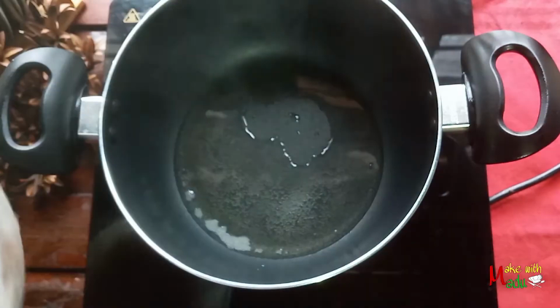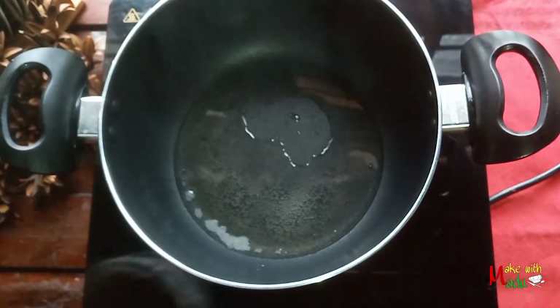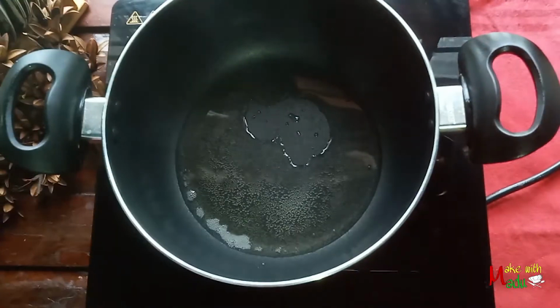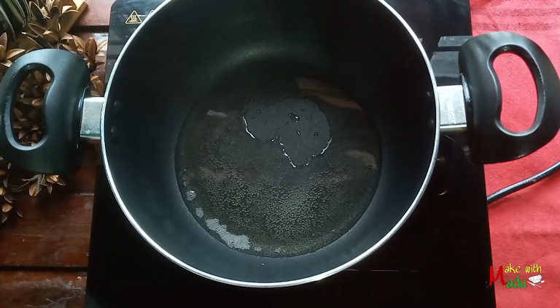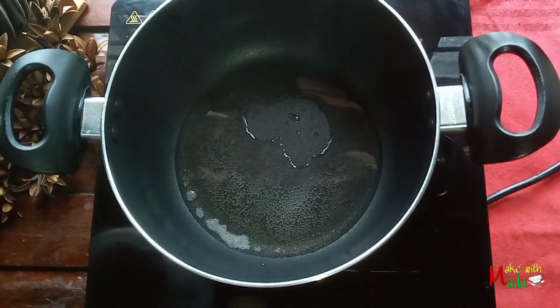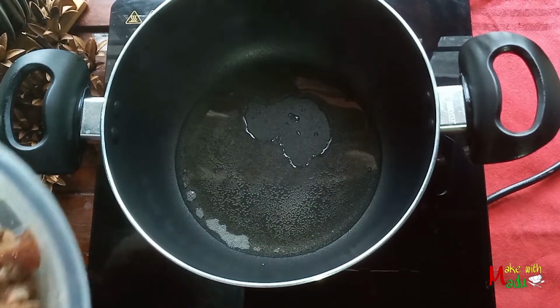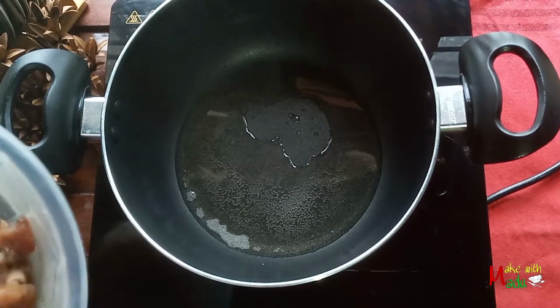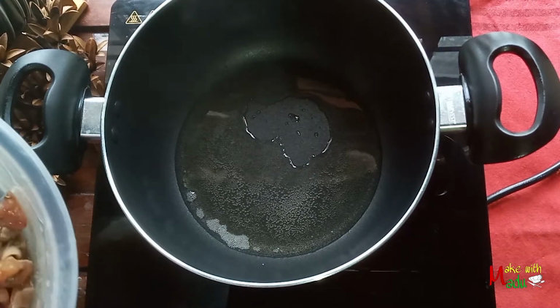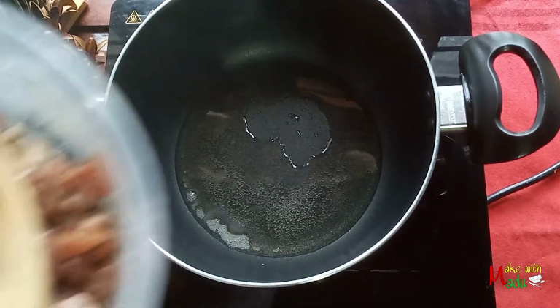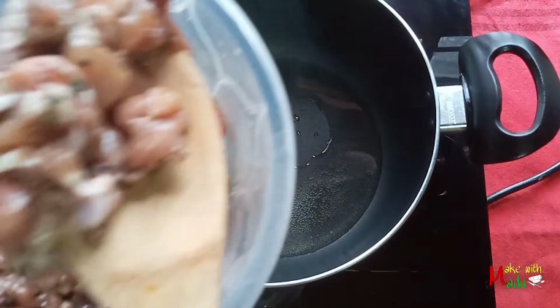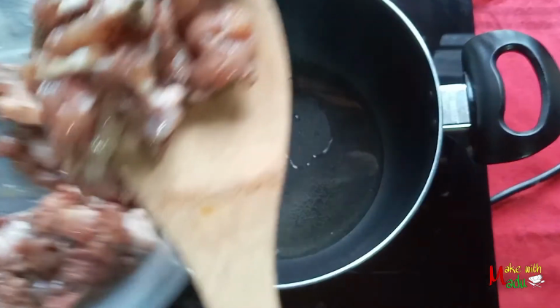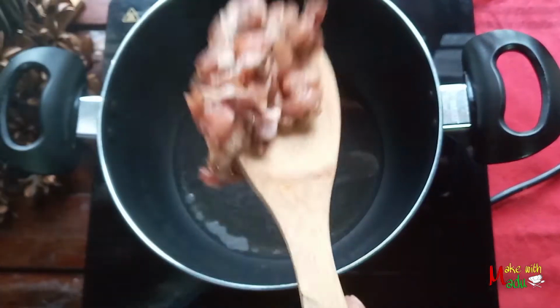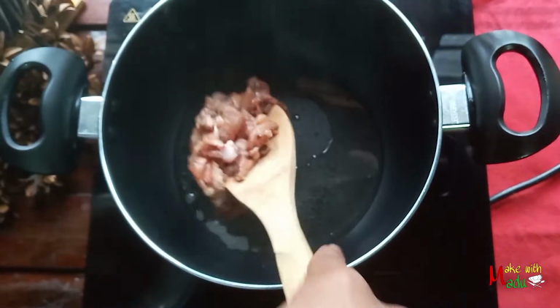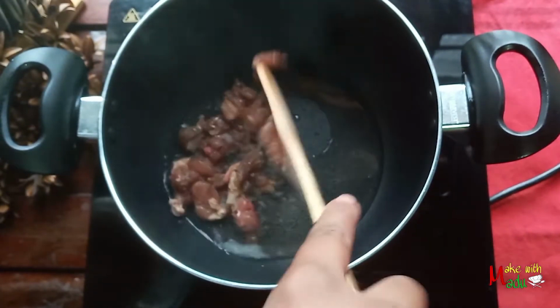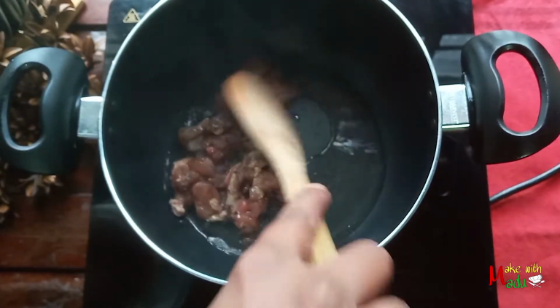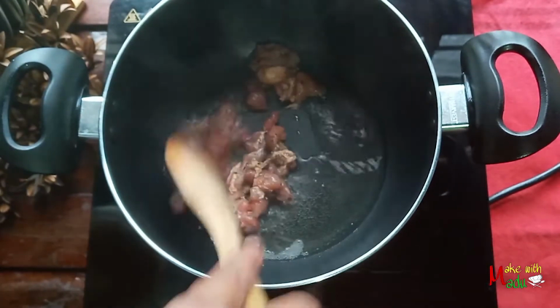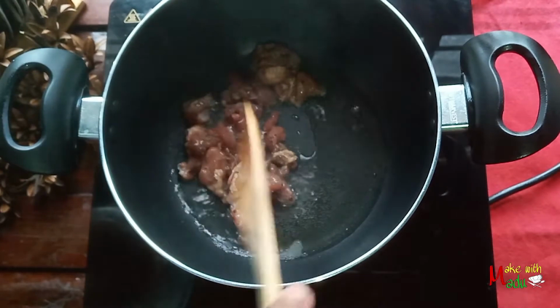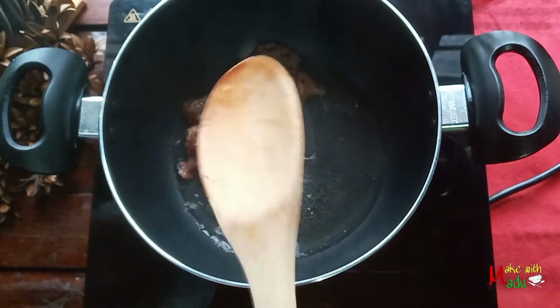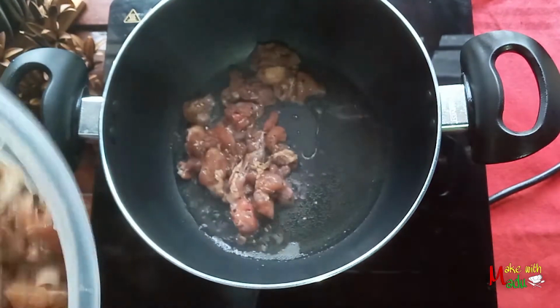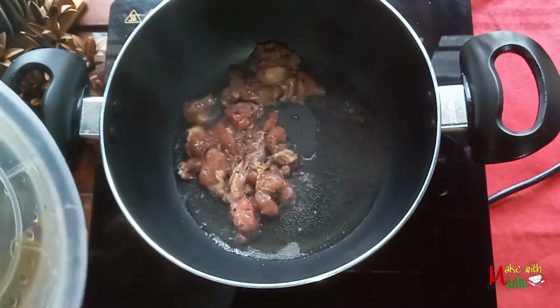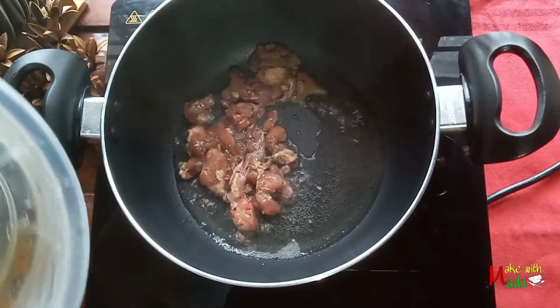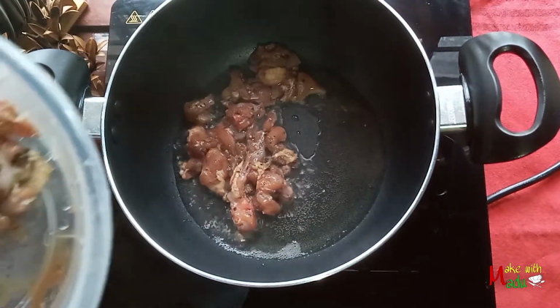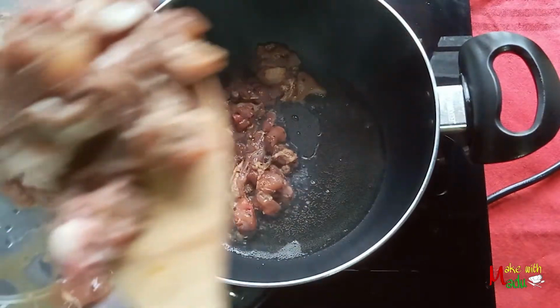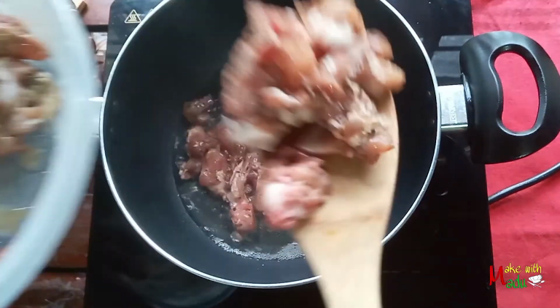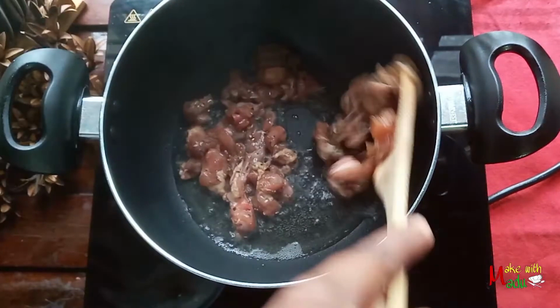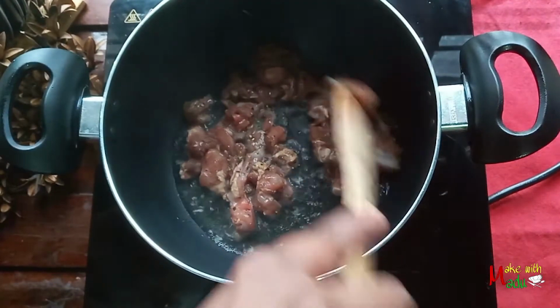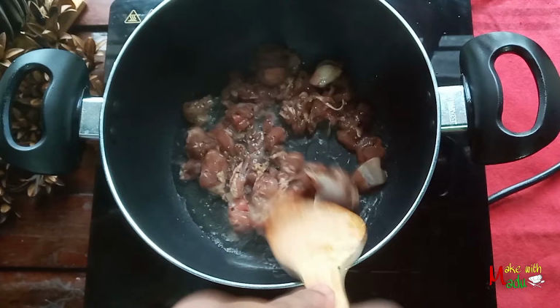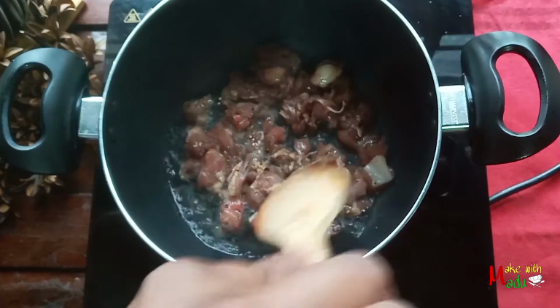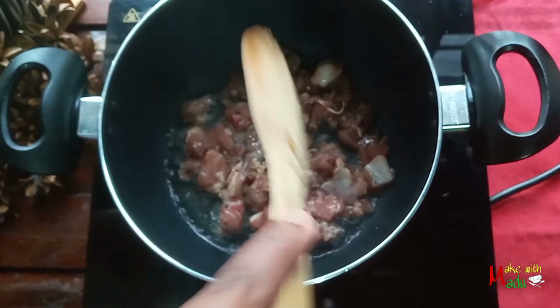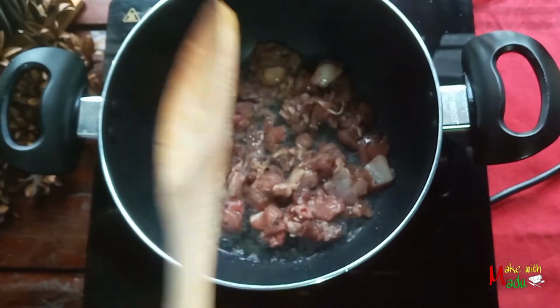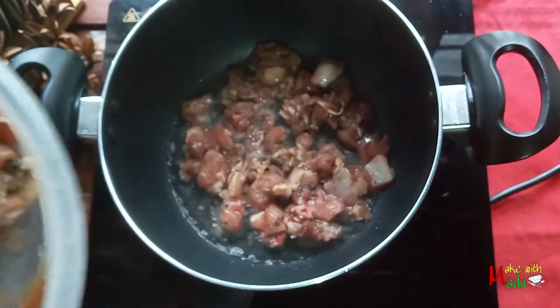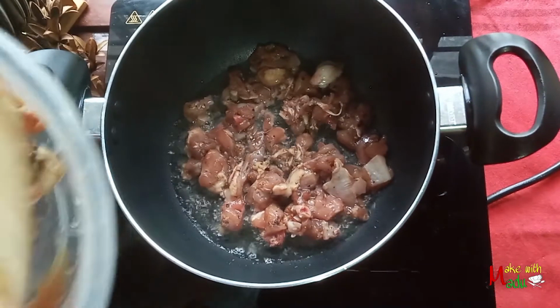It's called chicken. This chicken will increase the way. It's called chicken, right? We'll see how we get it. If you want to make the food a little bit, you can make the food a little bit more. I will make the food a little bit more.